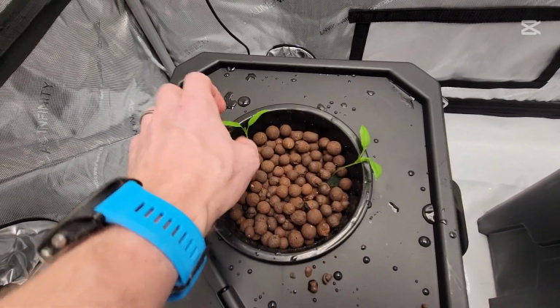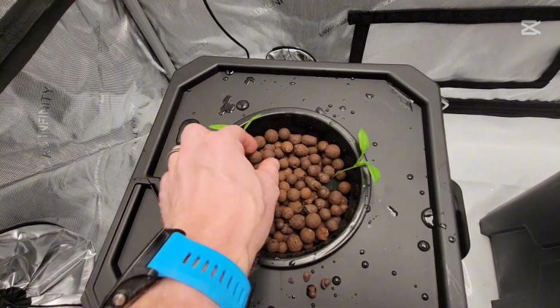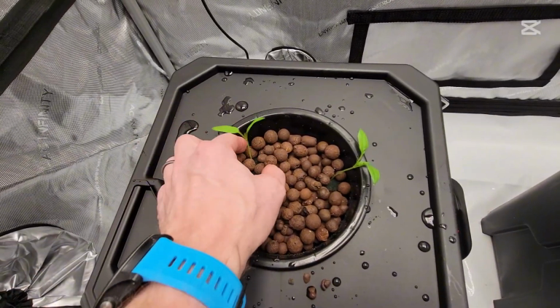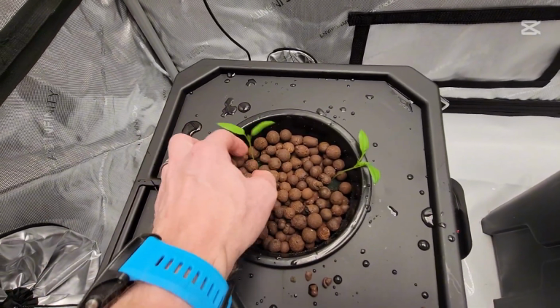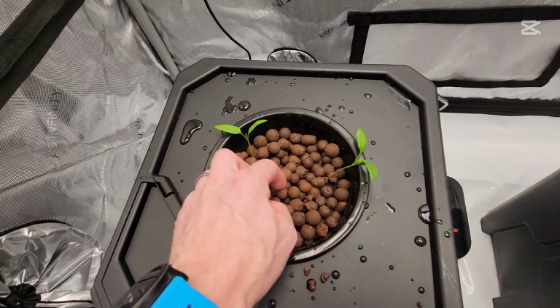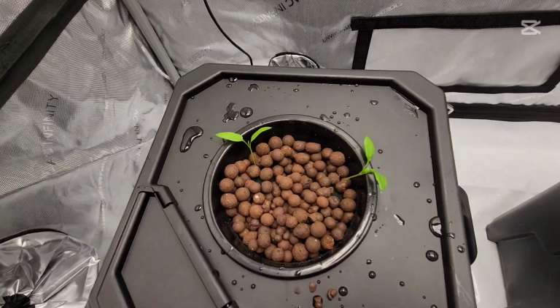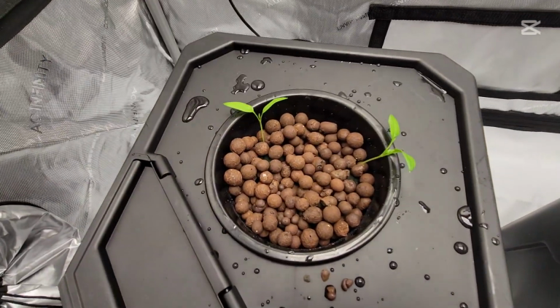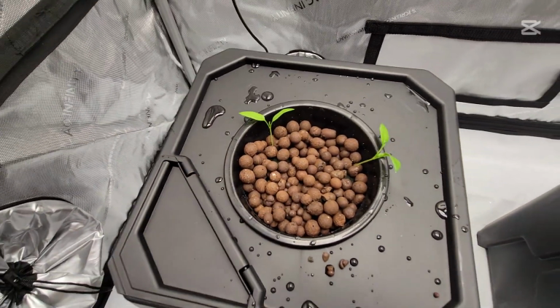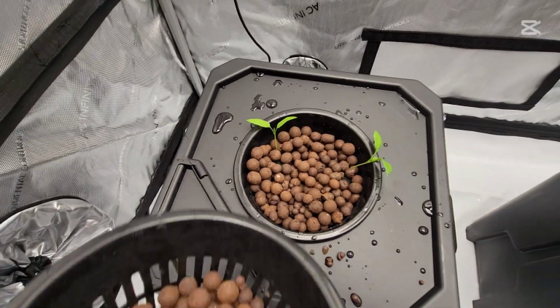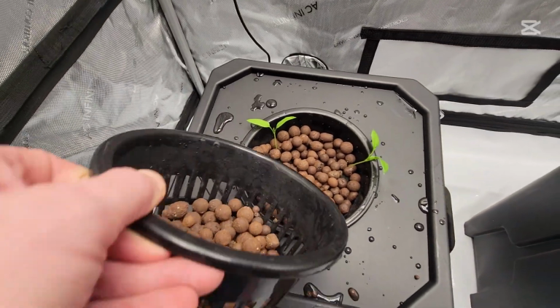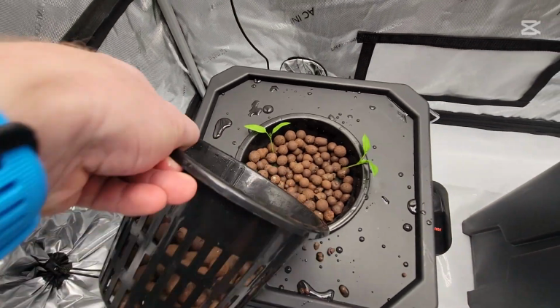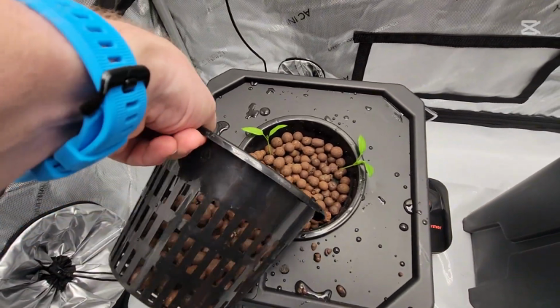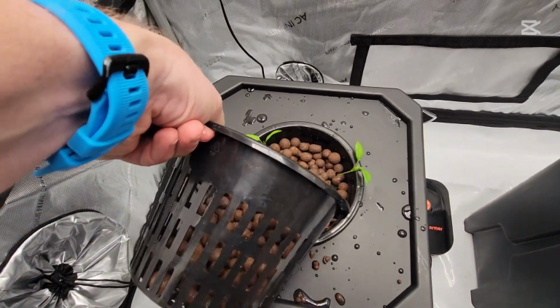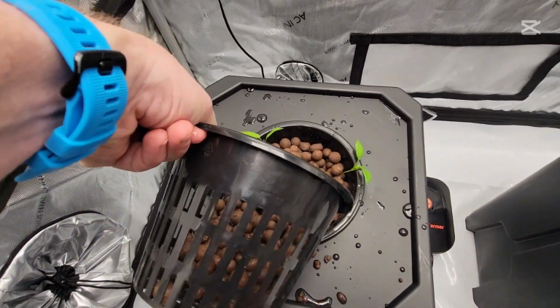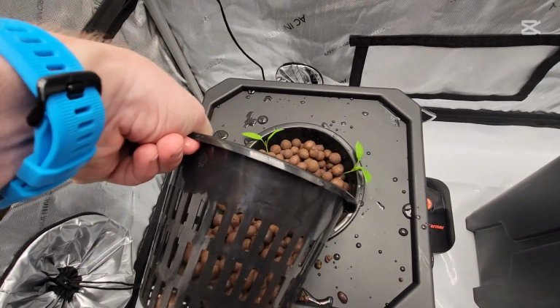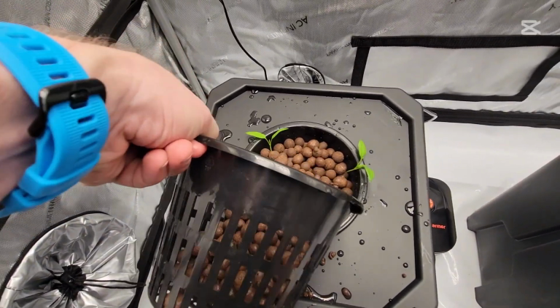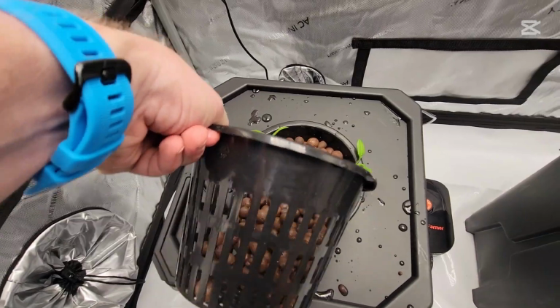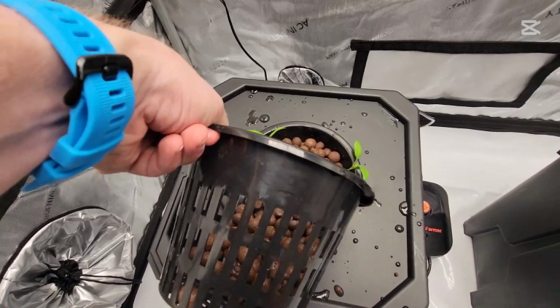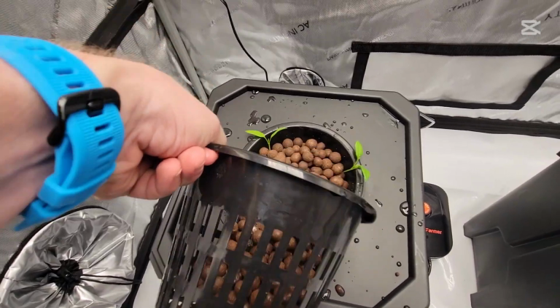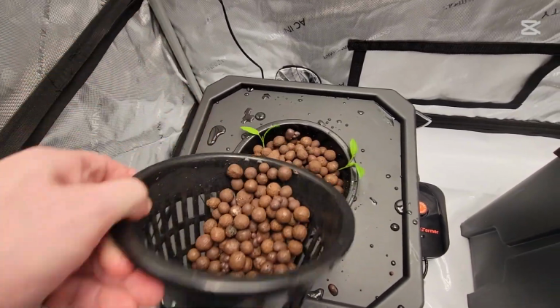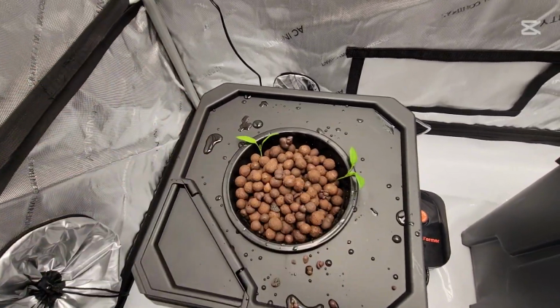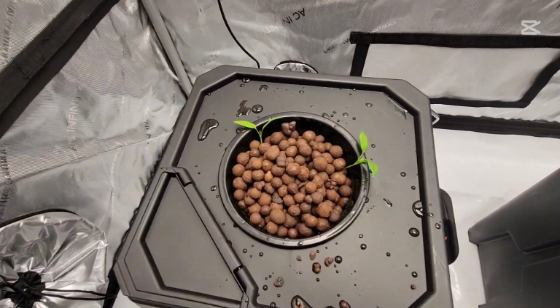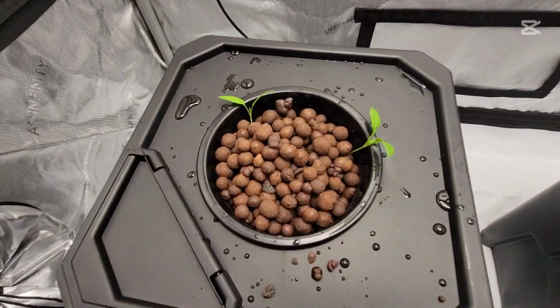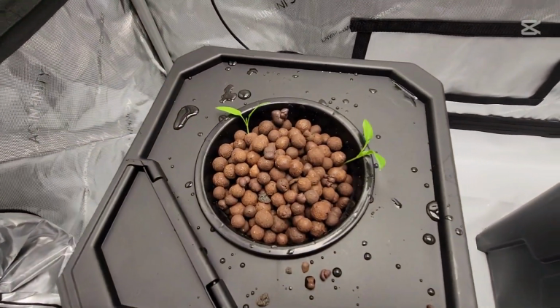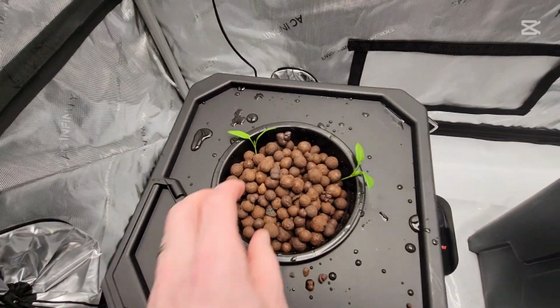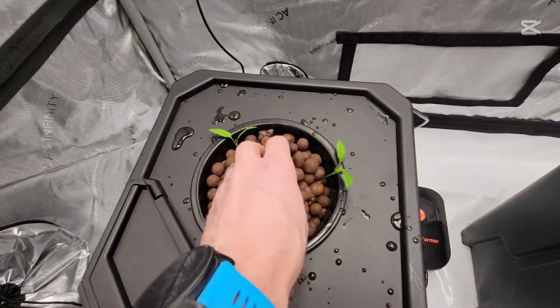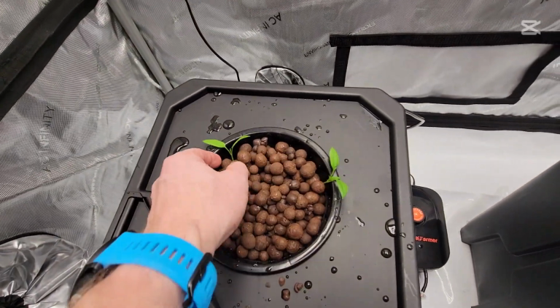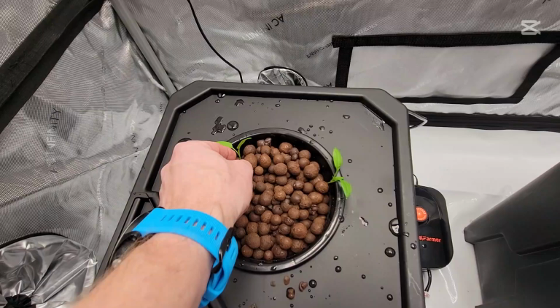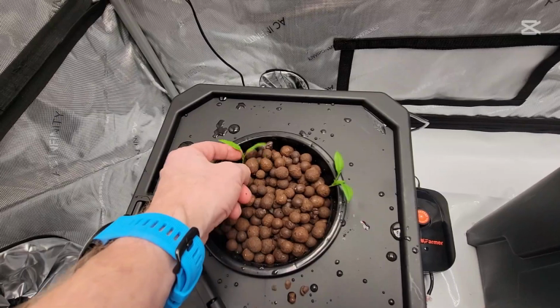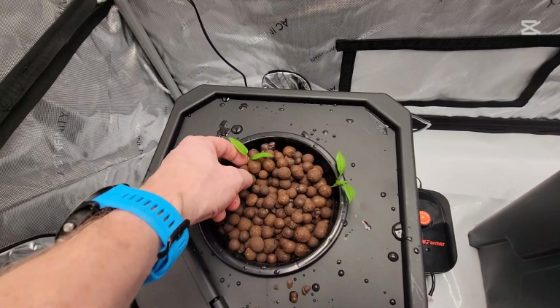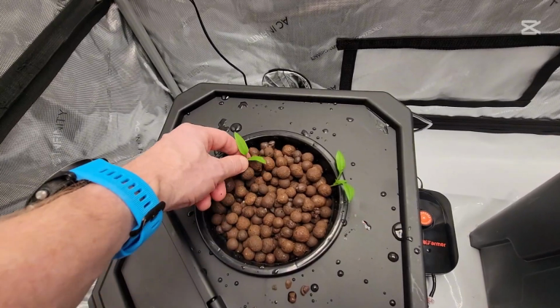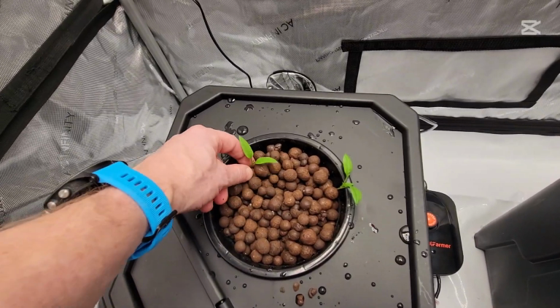Then here within a week or so, the roots should be coming out of the bottom of the net cup. To the level I put the water at, each of these buckets holds right at five gallons of liquid.